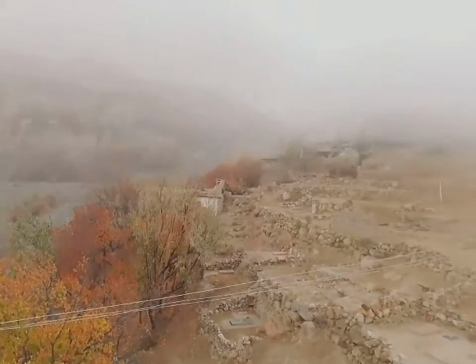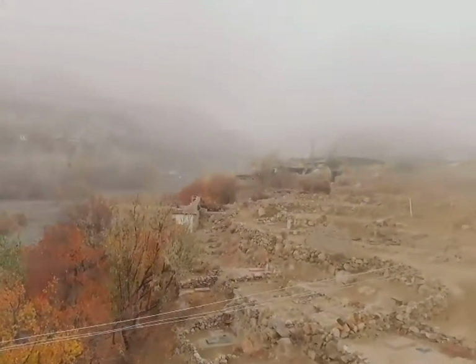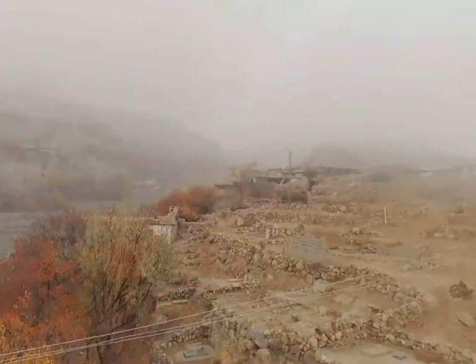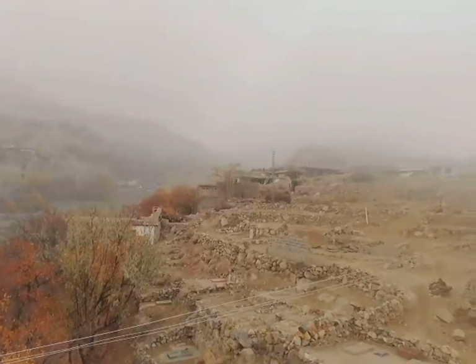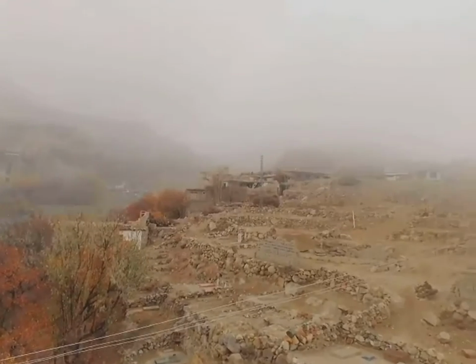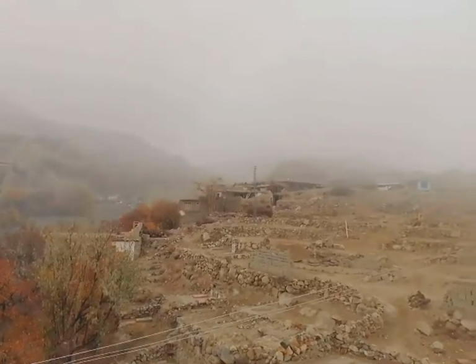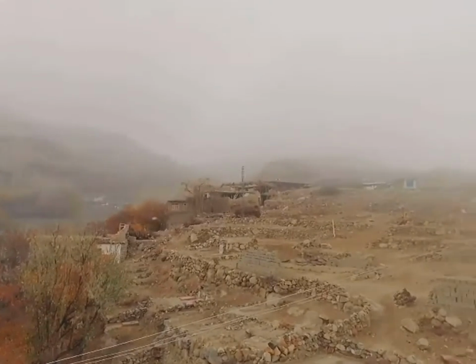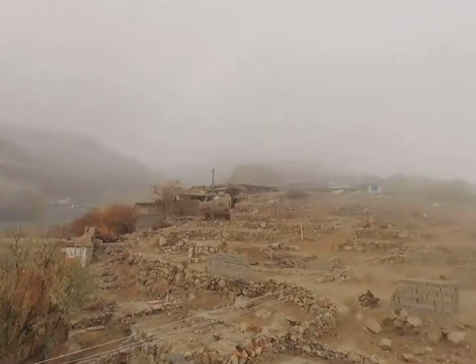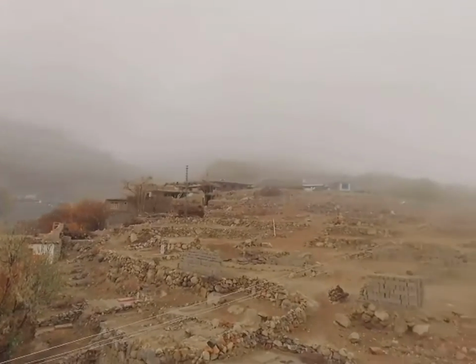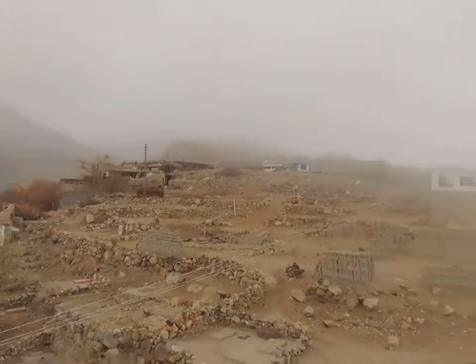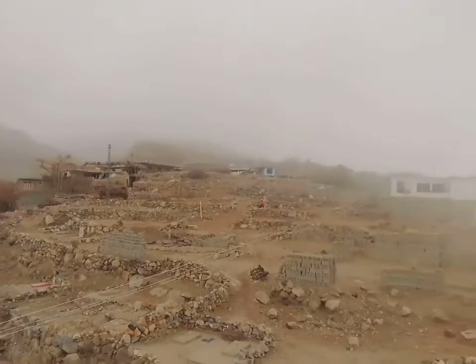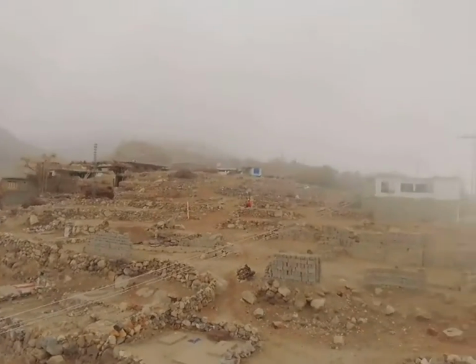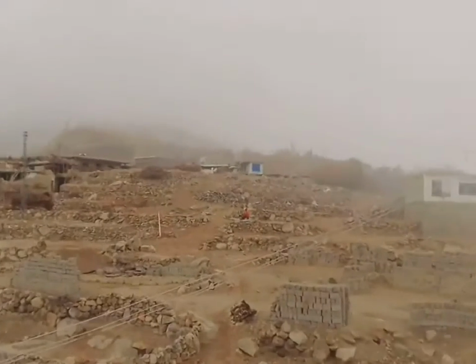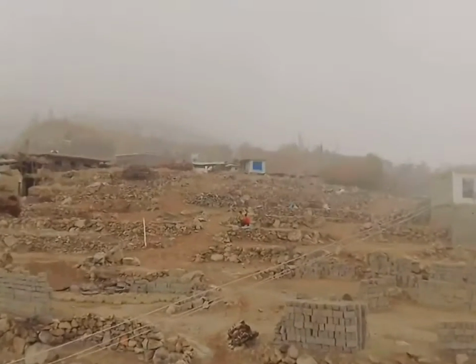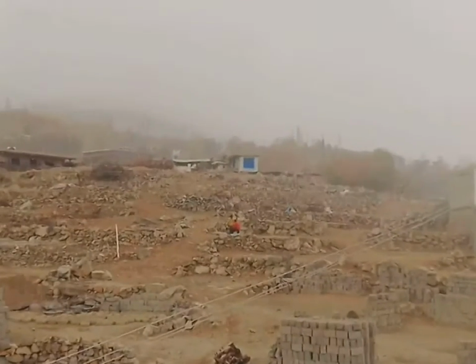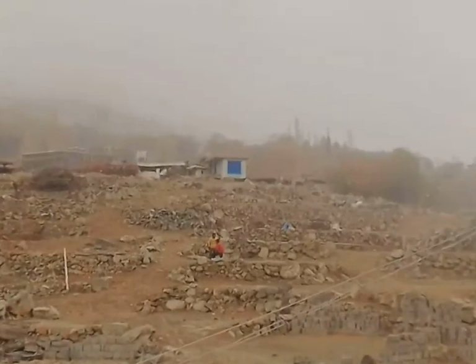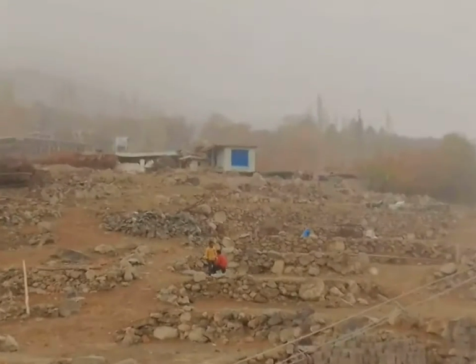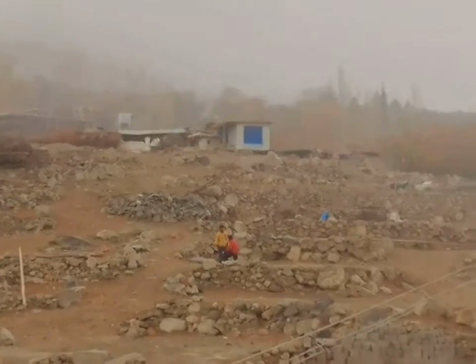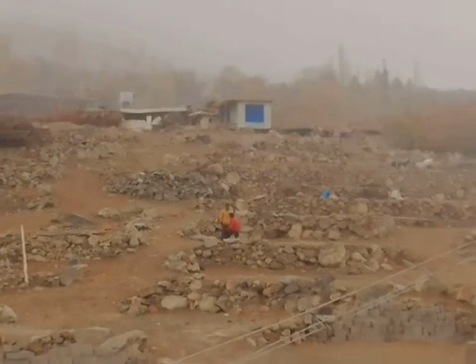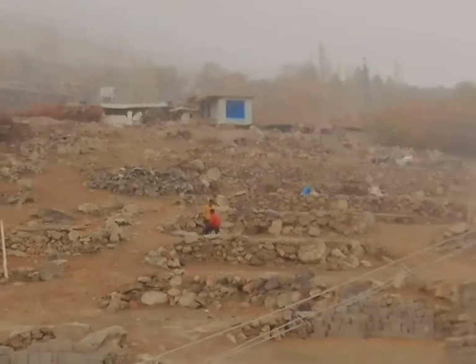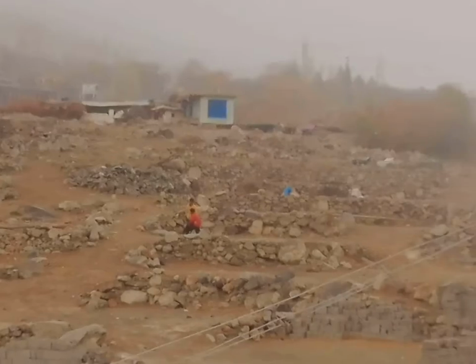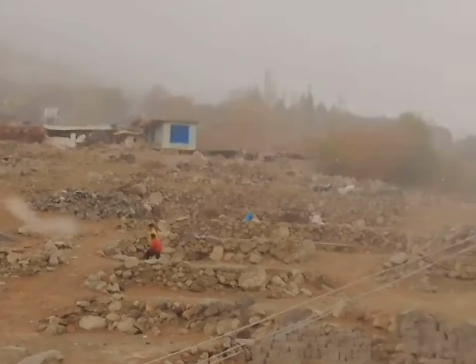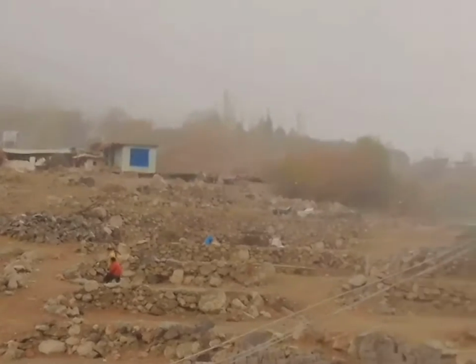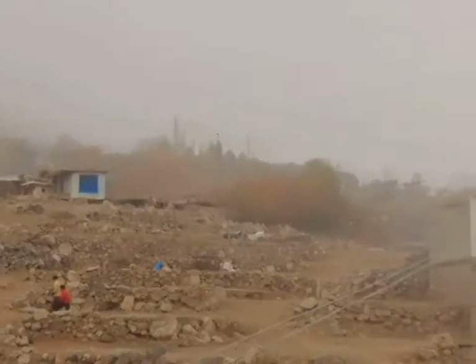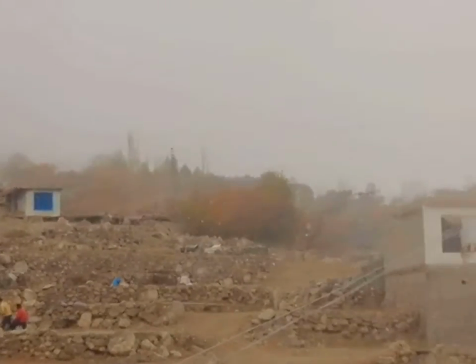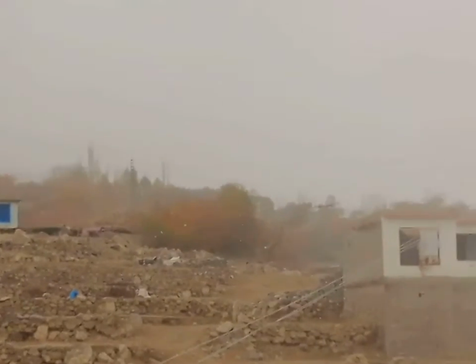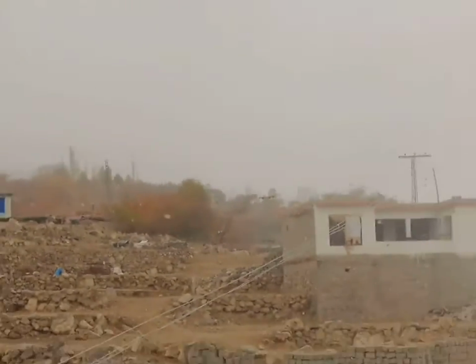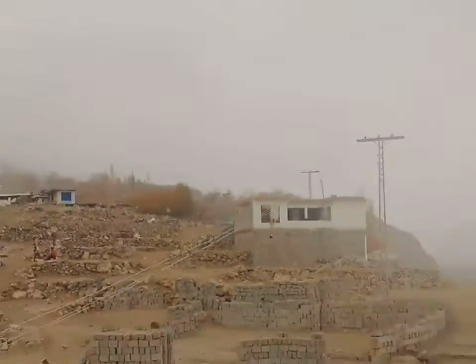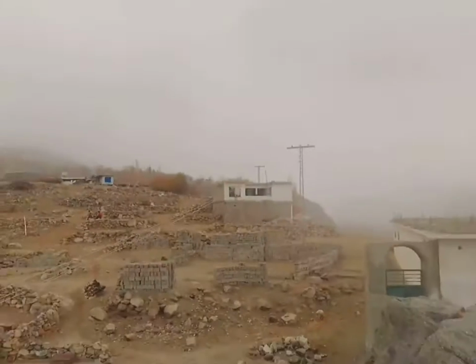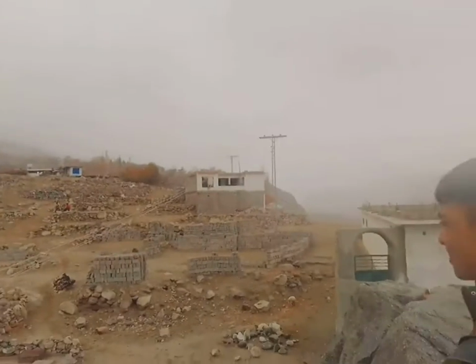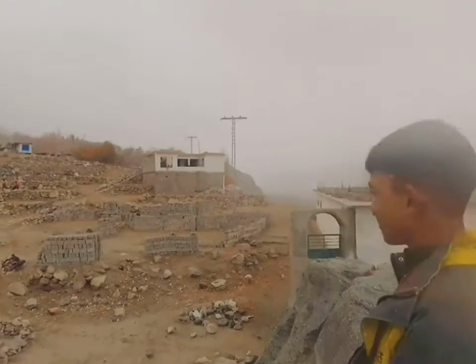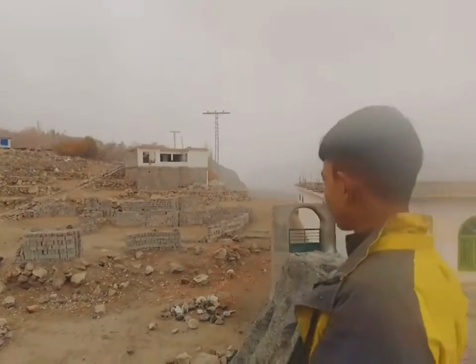No one can be seen outside the house. I can see two people here. This is my friend — my friend has come here.